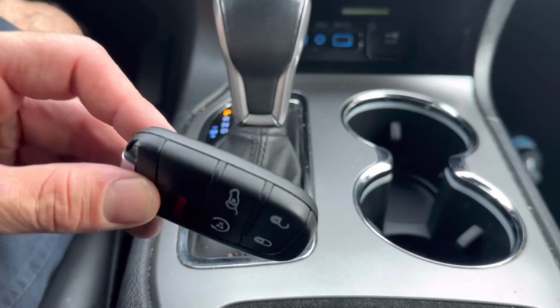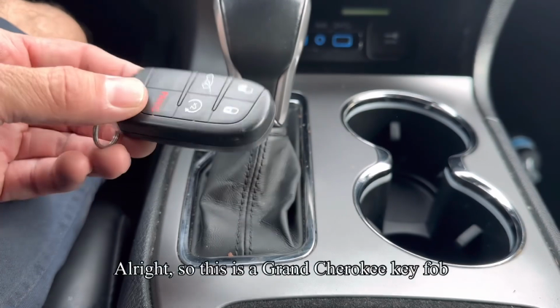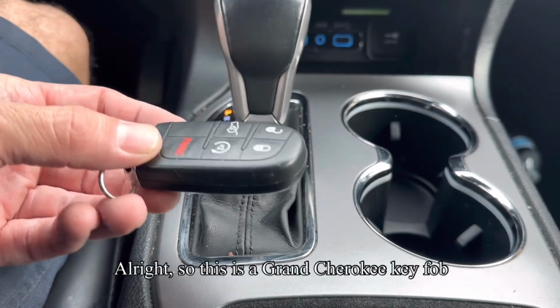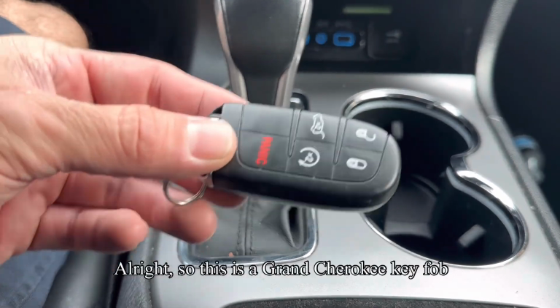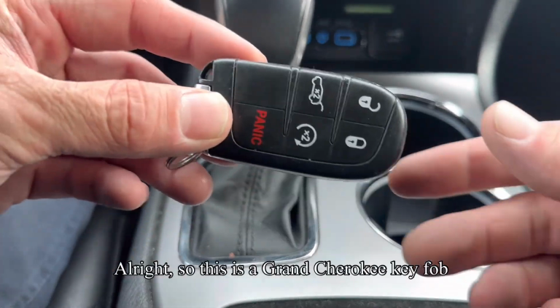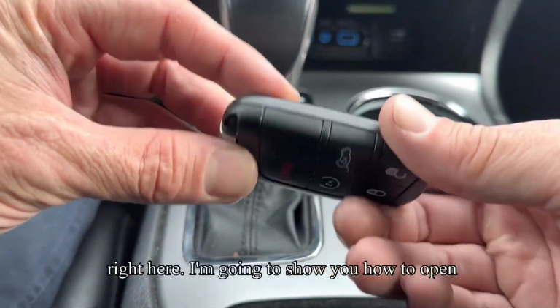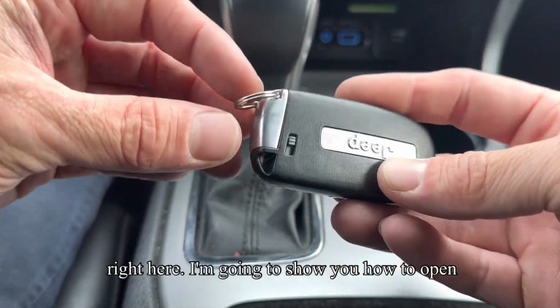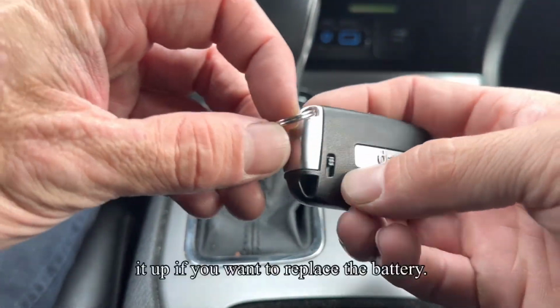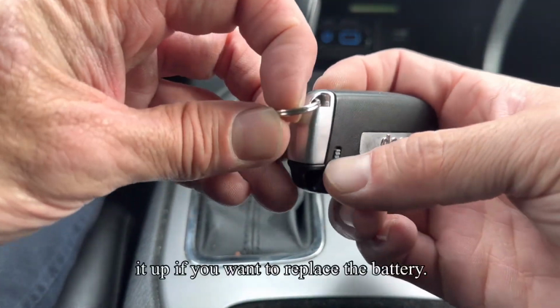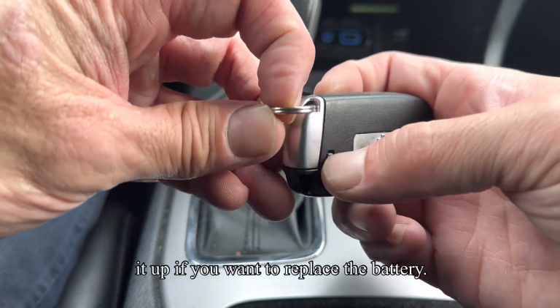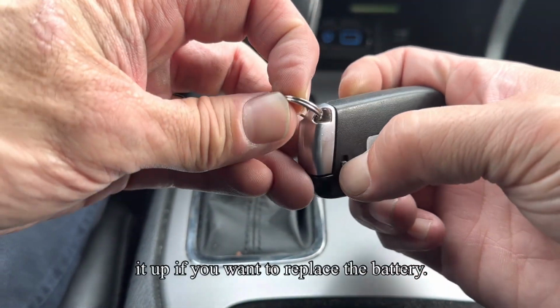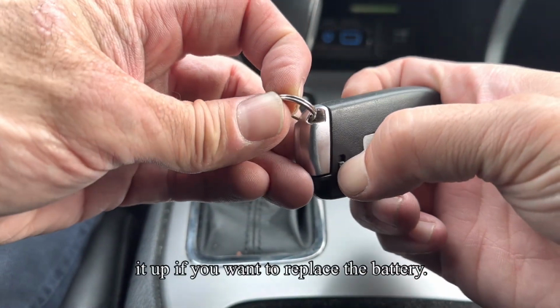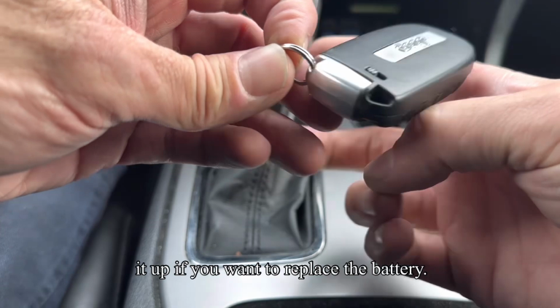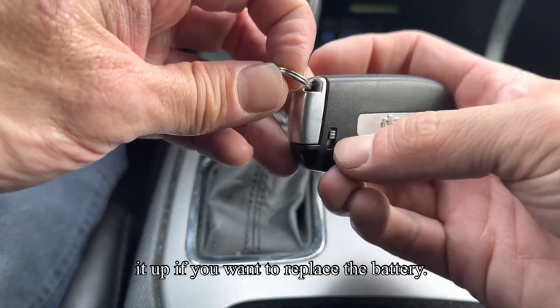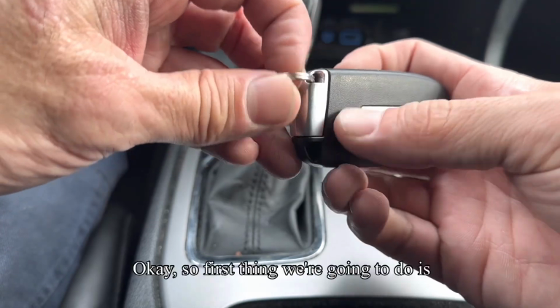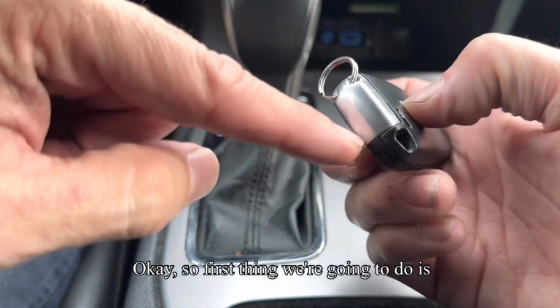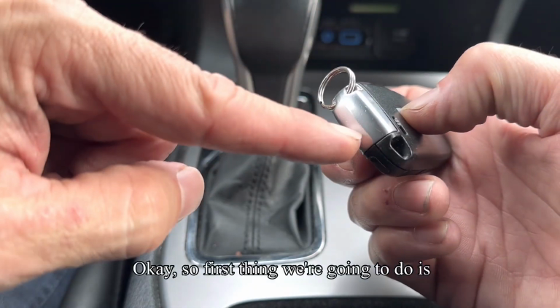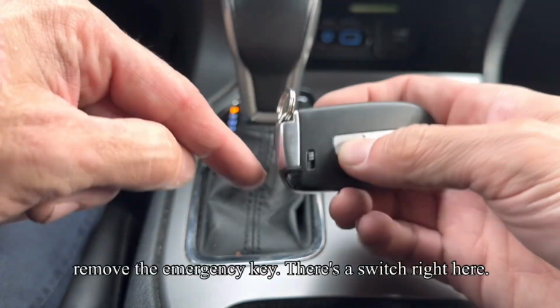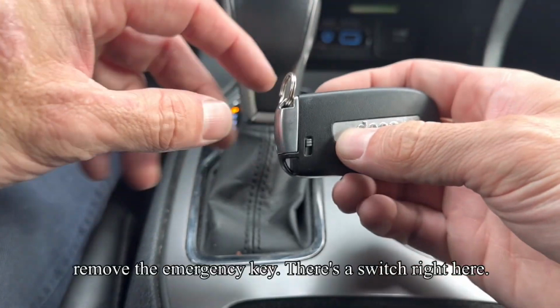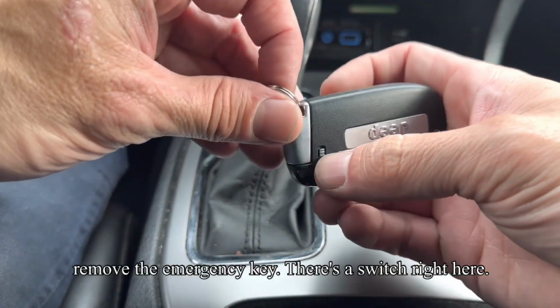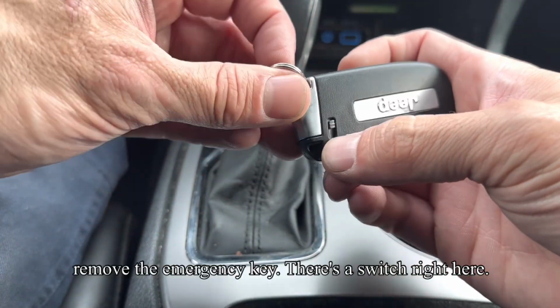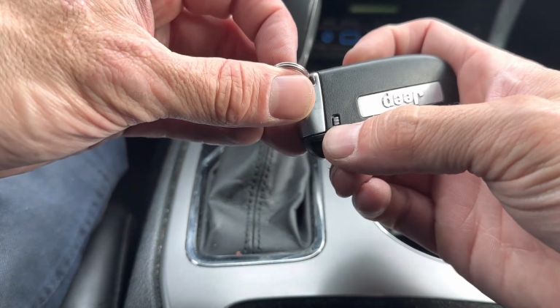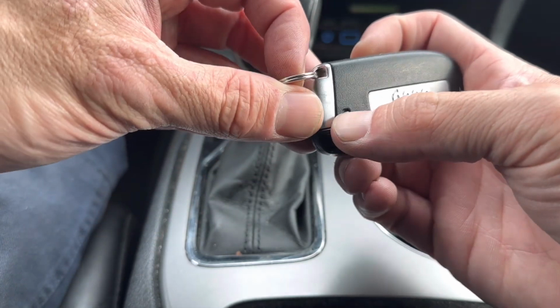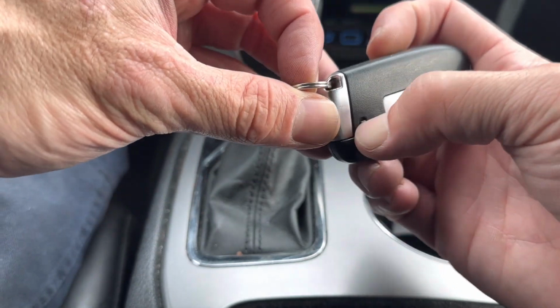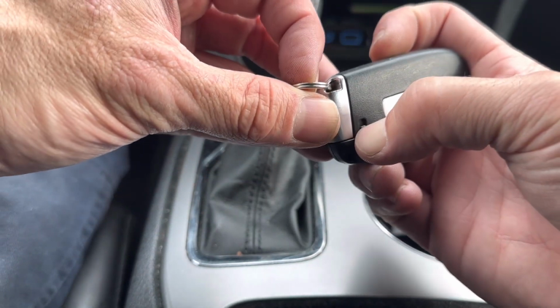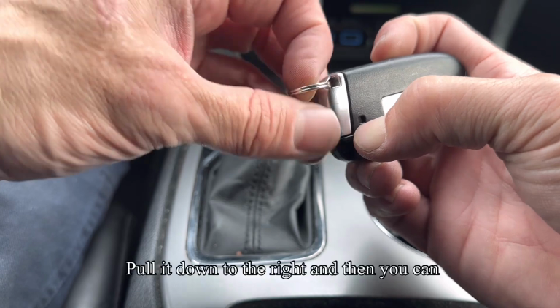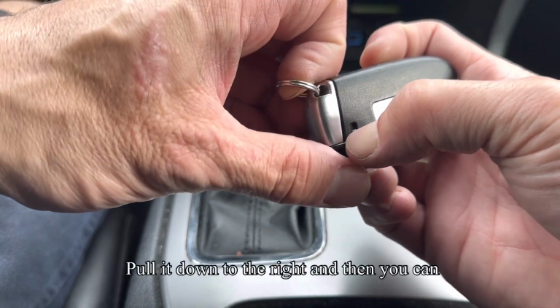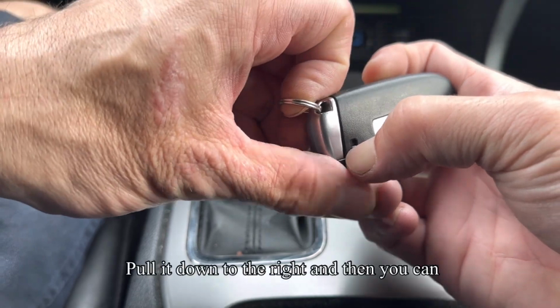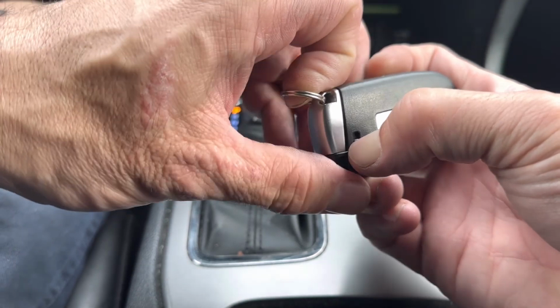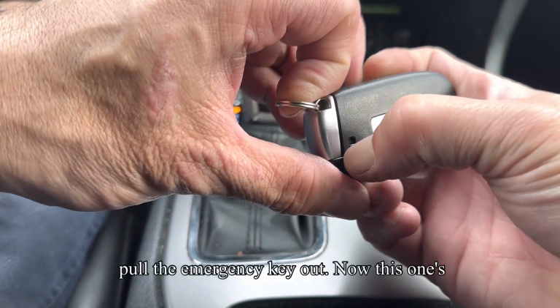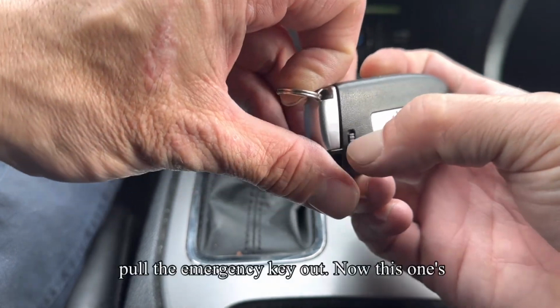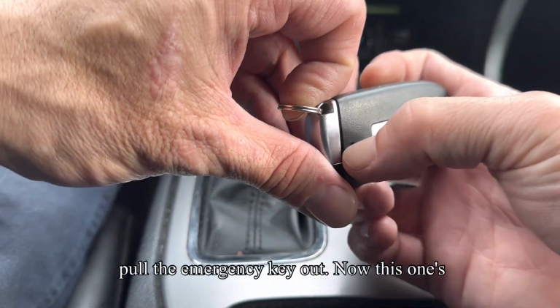All right, so this is a Grand Cherokee key fob right here. I'm gonna show you how to open it up if you want to replace the battery. First thing we're gonna do is remove the emergency key. There's a switch right here — pull it down to the right and then you can pull the emergency key out.